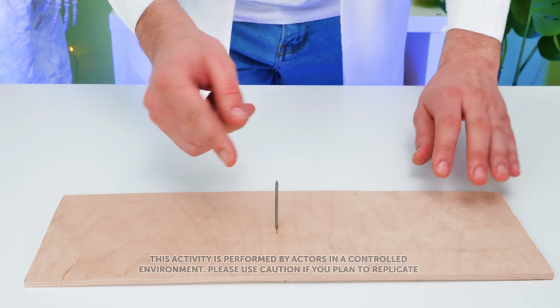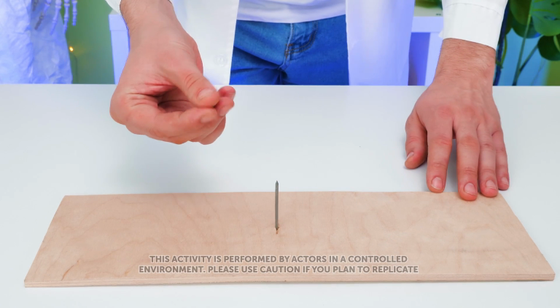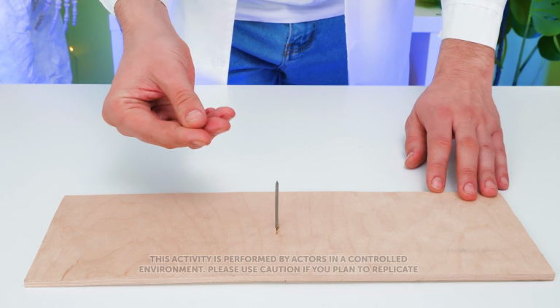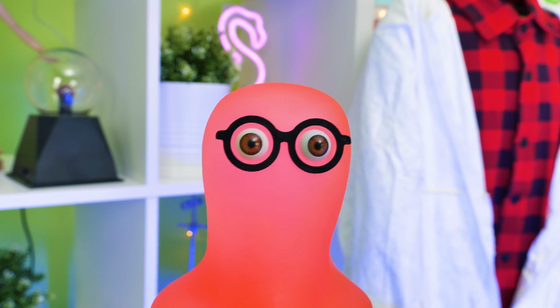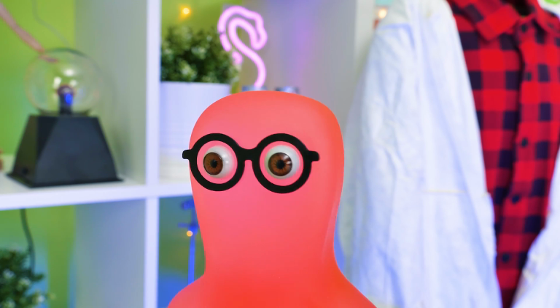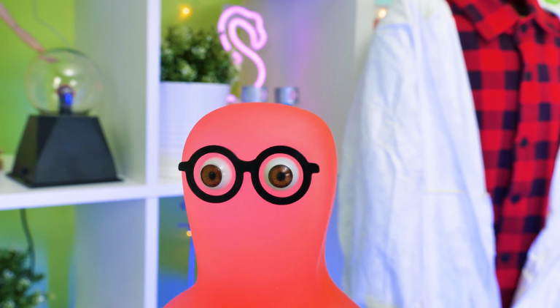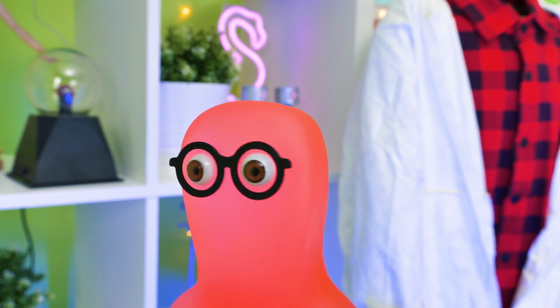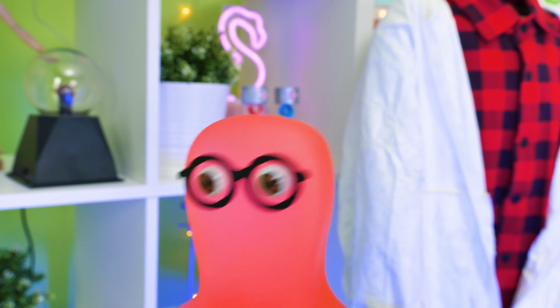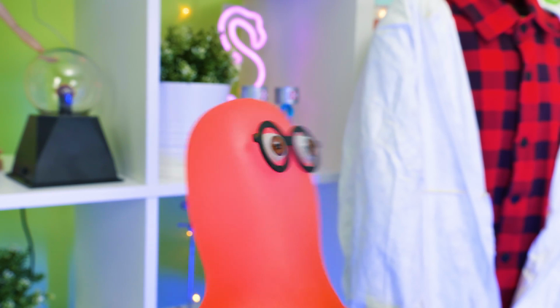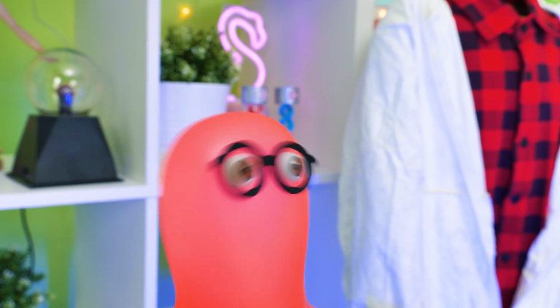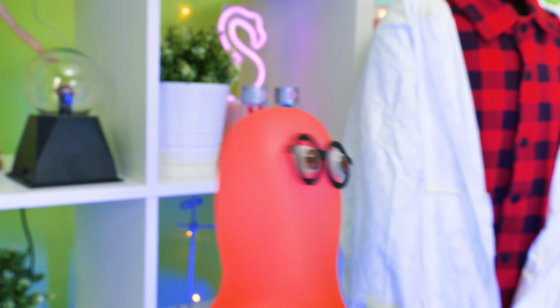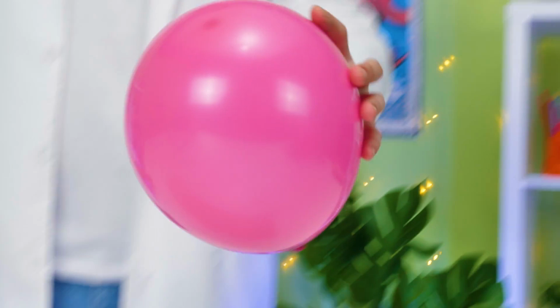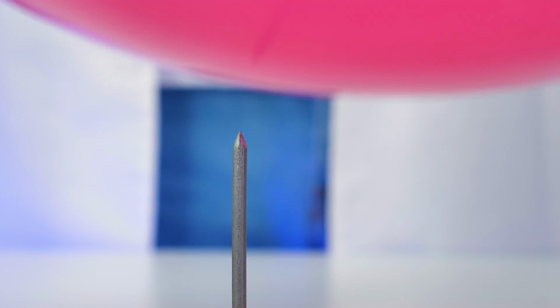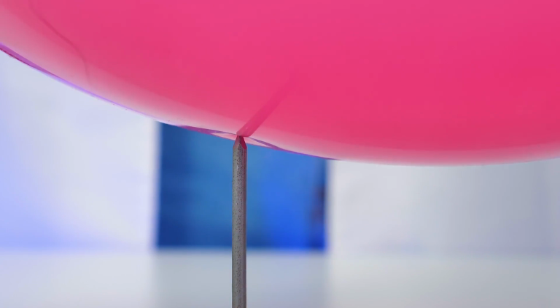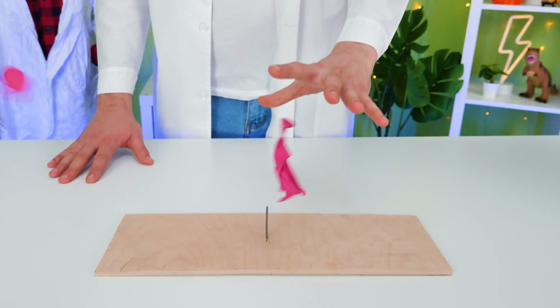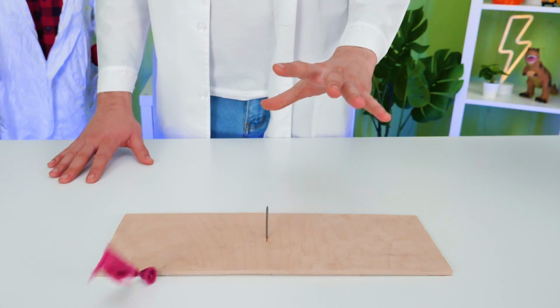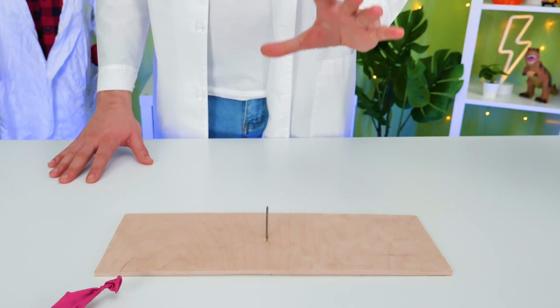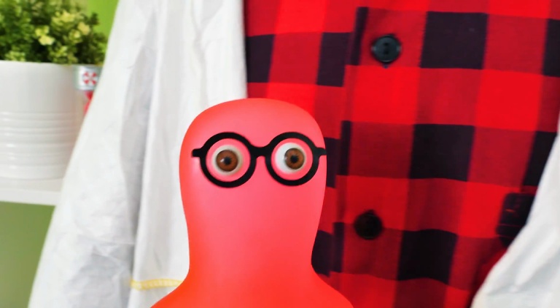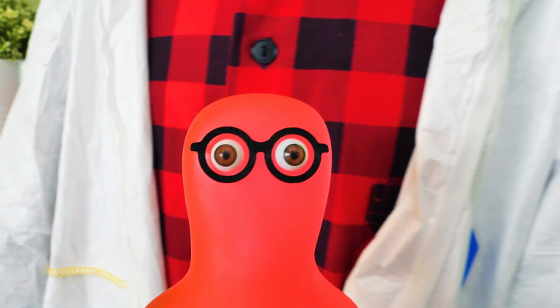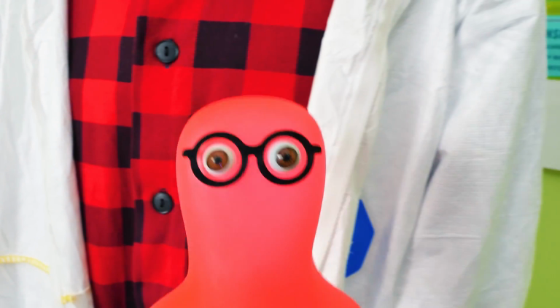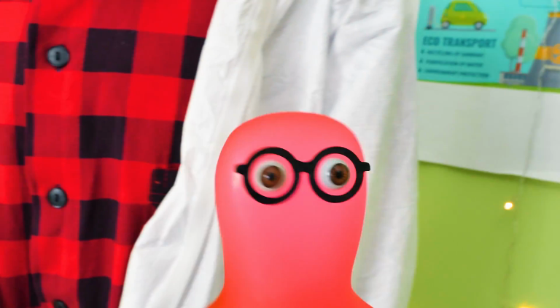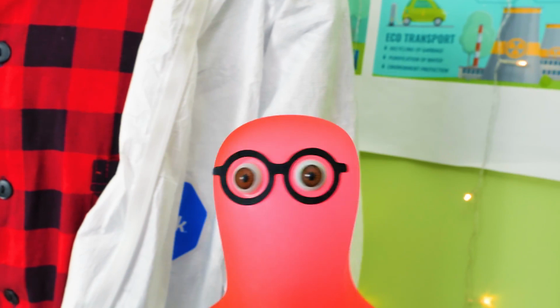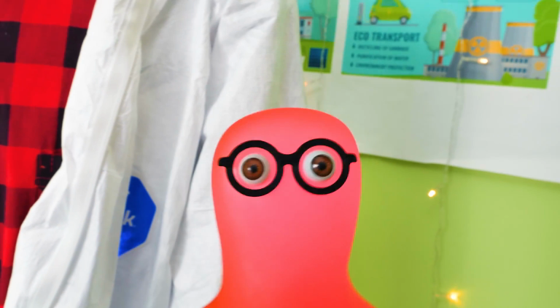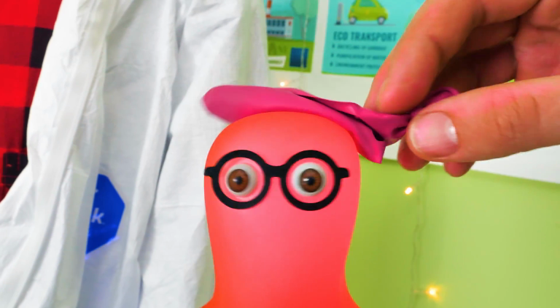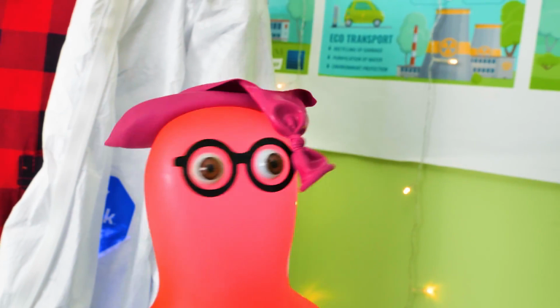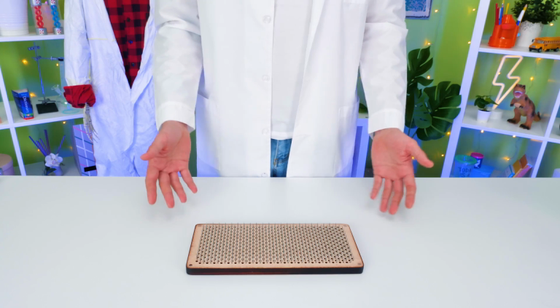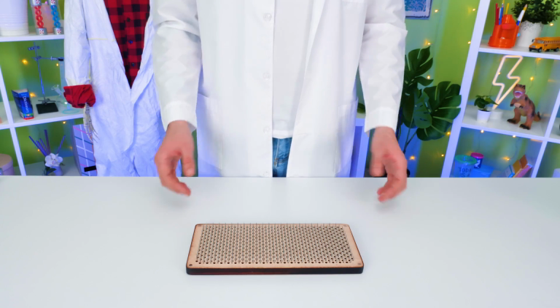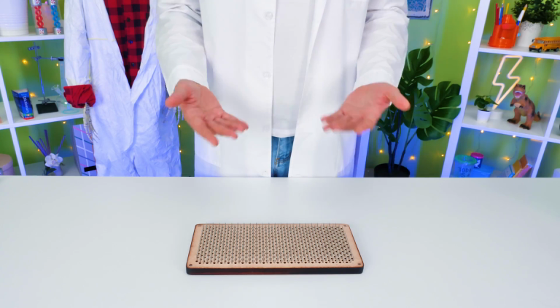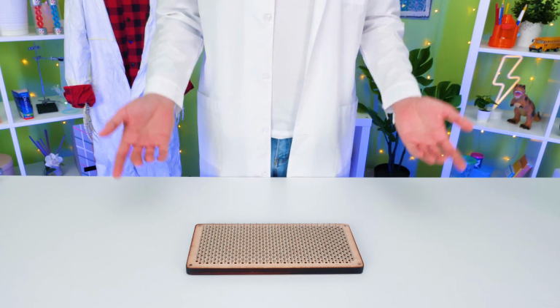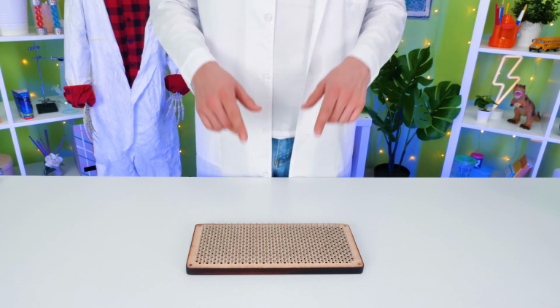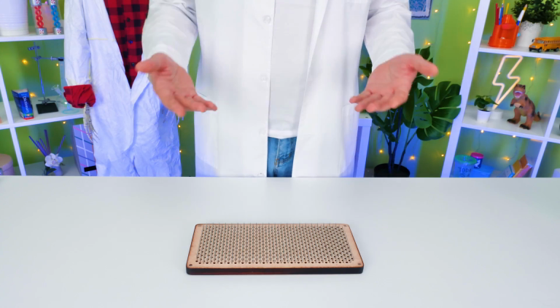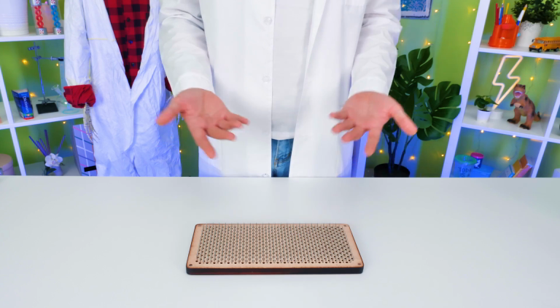Oh! It's sharp! A nail? Why do you need a… Oh, no! I know that trick, Raj, from earlier today! Hey! Are you sure? Then let's make it more complicated!